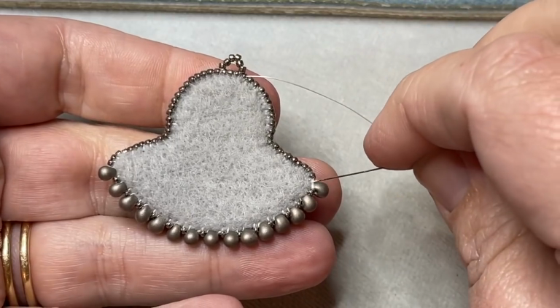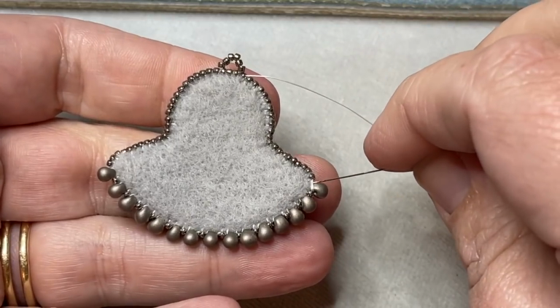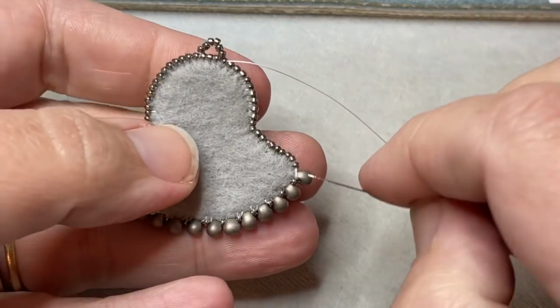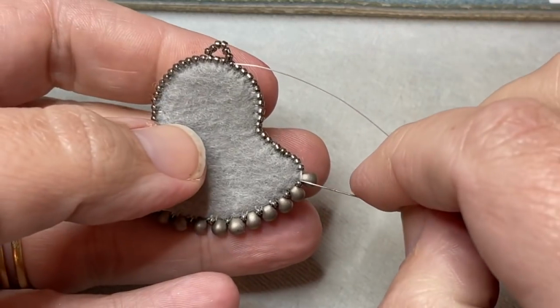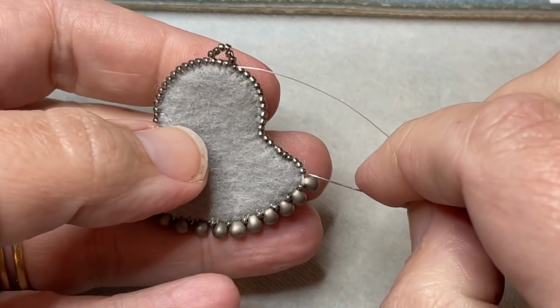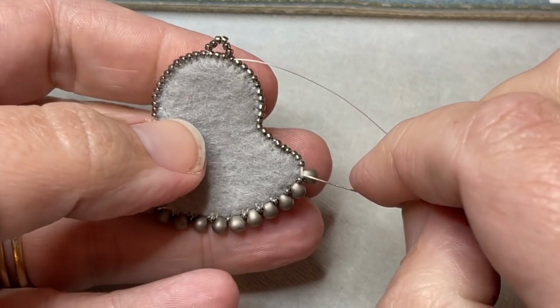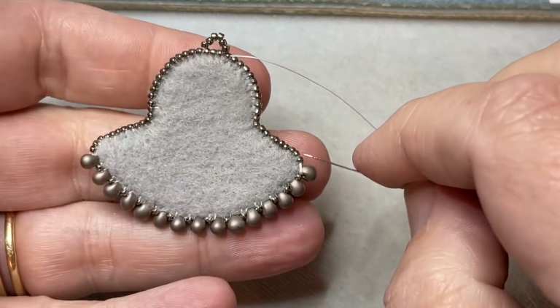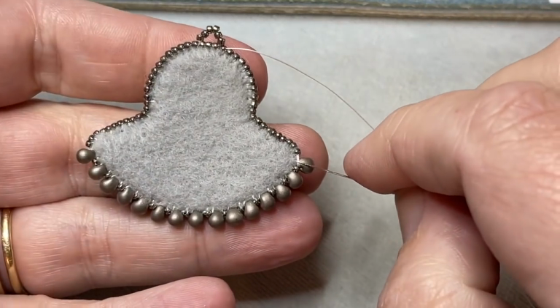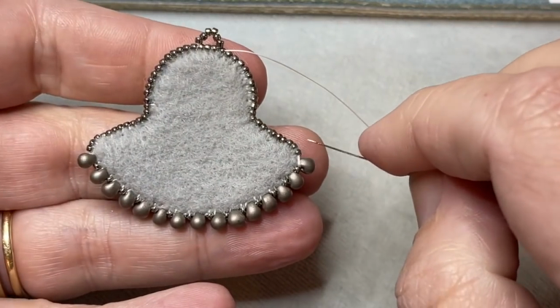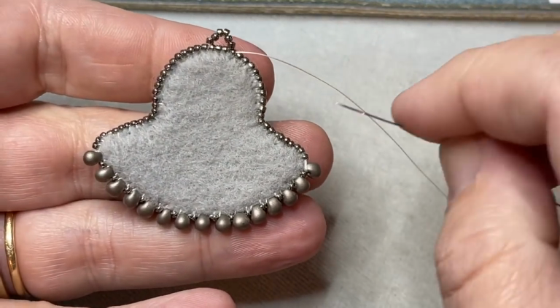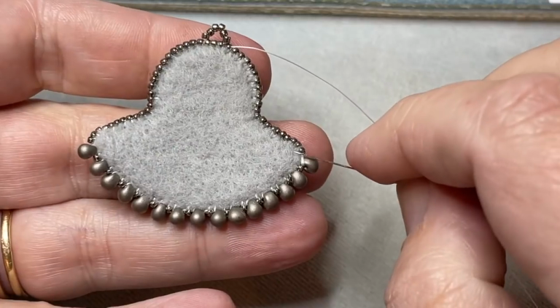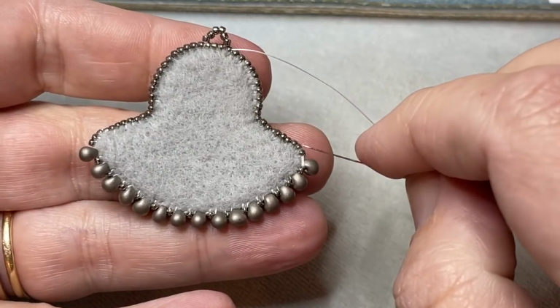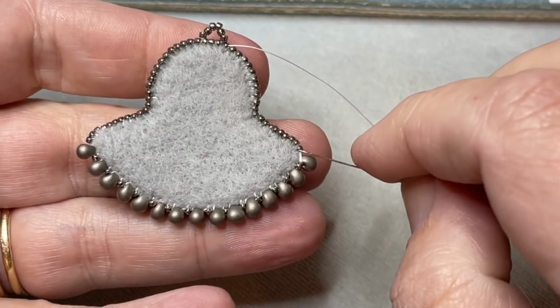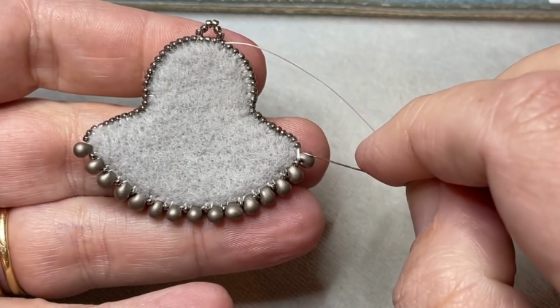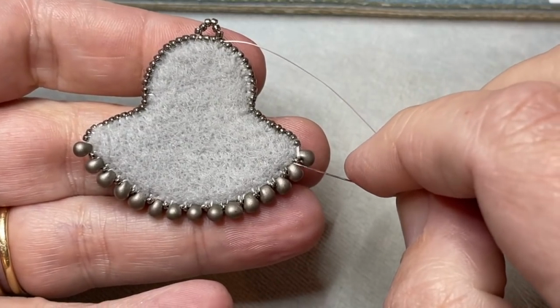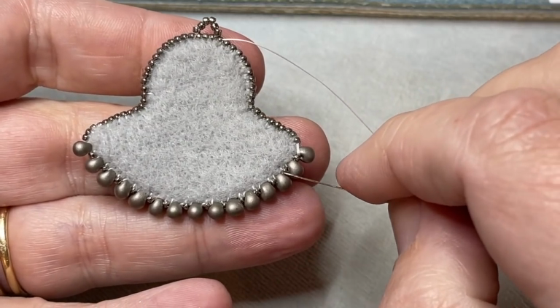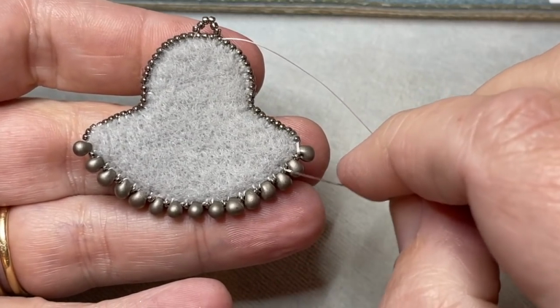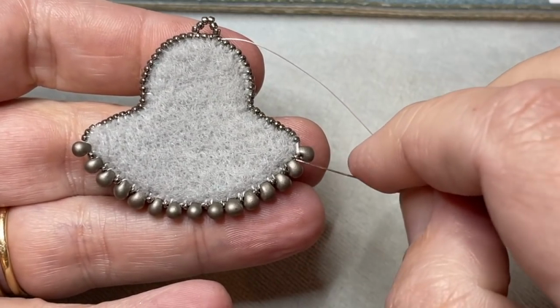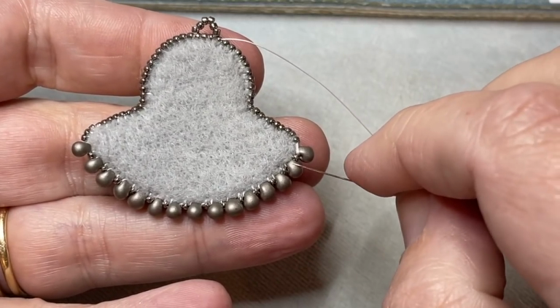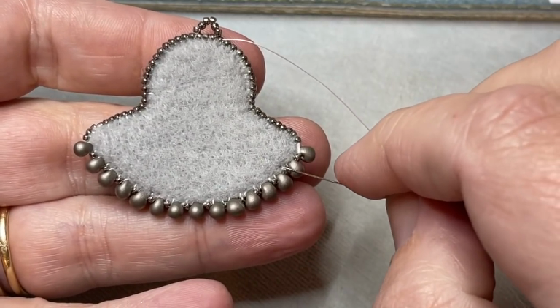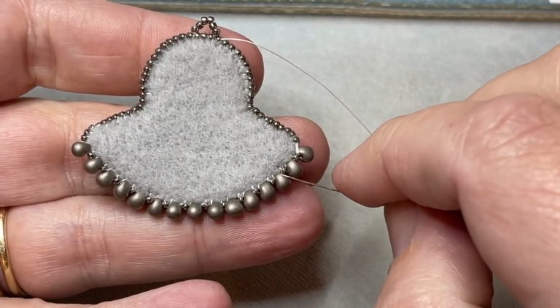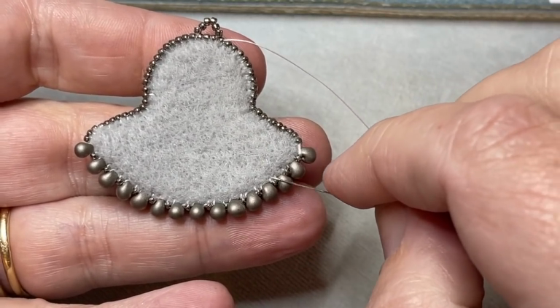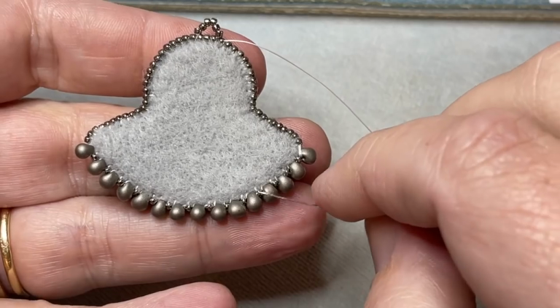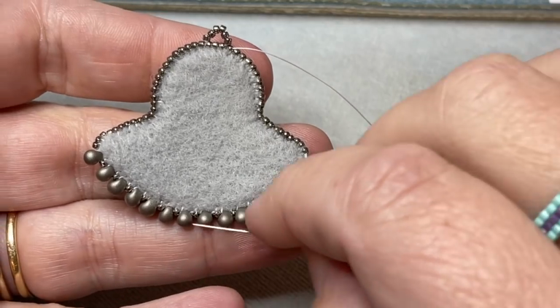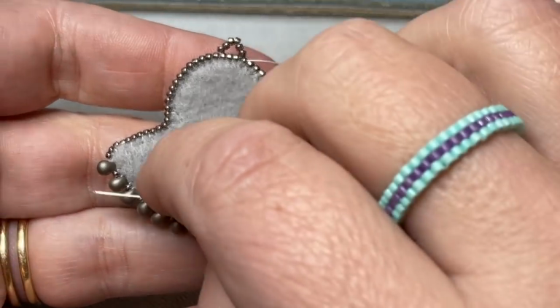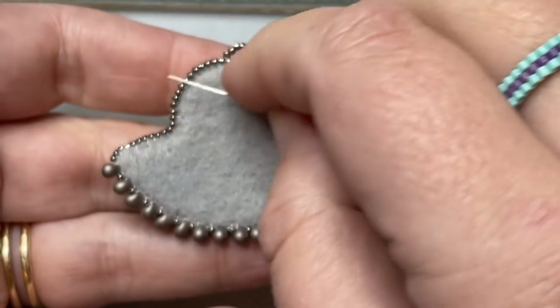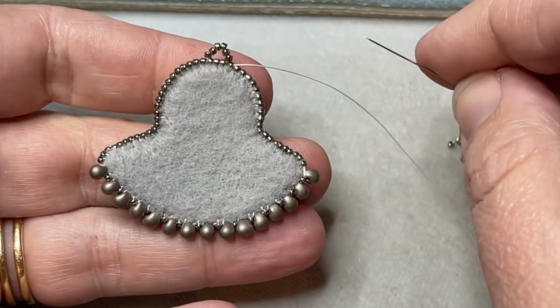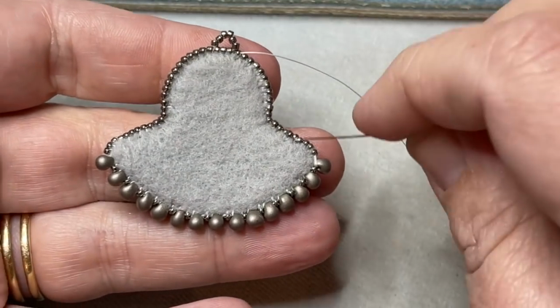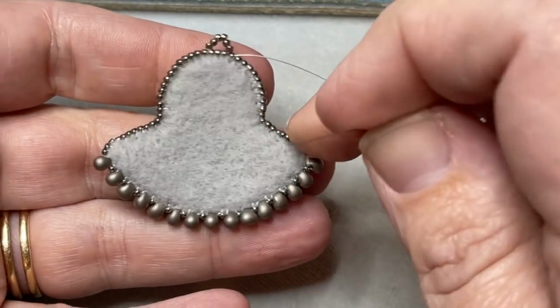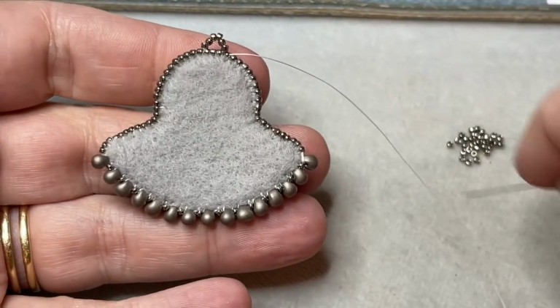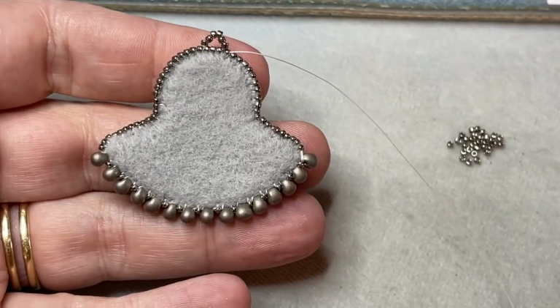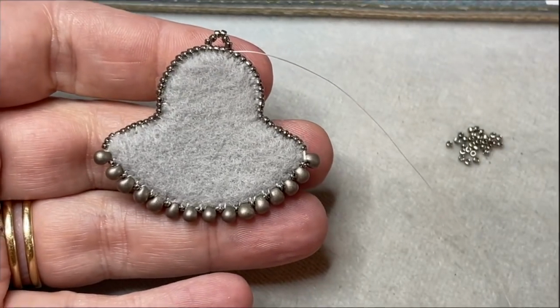When I get here I can see that a thread got caught — that's all right. I'm just going to go through the drop, the 15, the drop, the 15, the drop, the 15, all the way around until I can get rid of this thread.